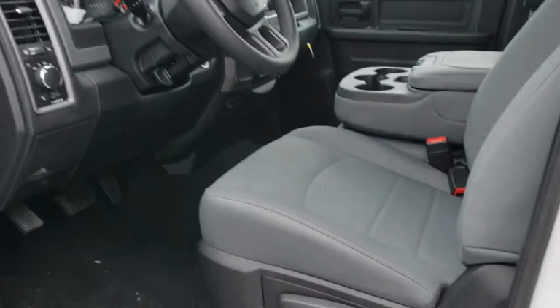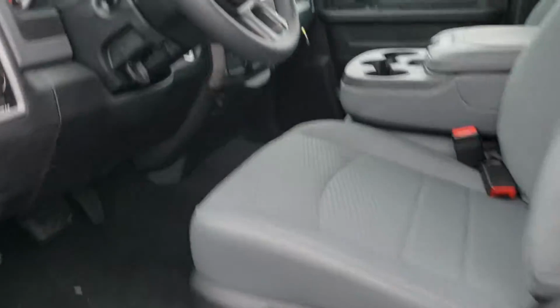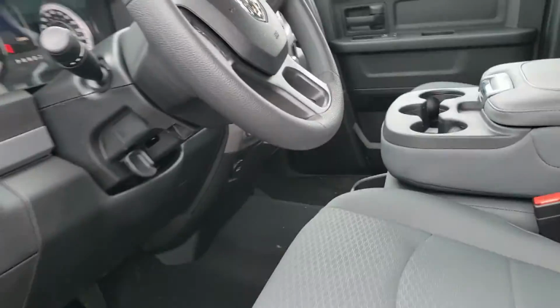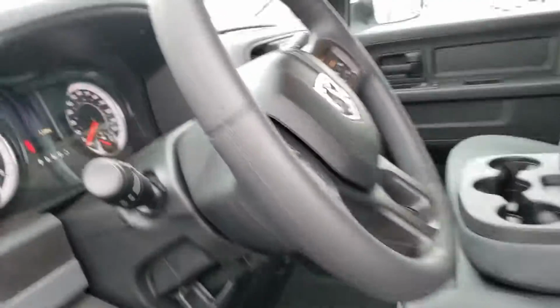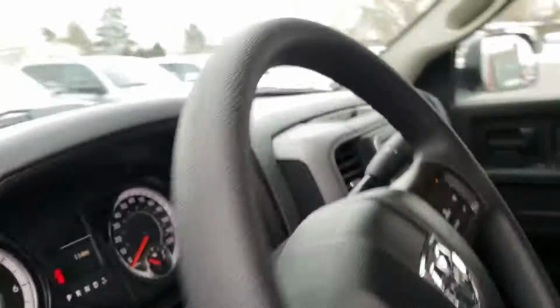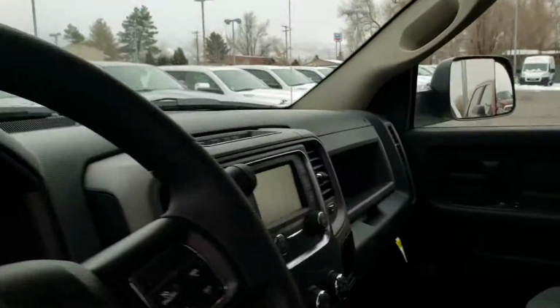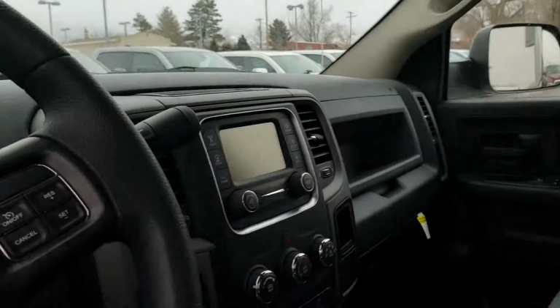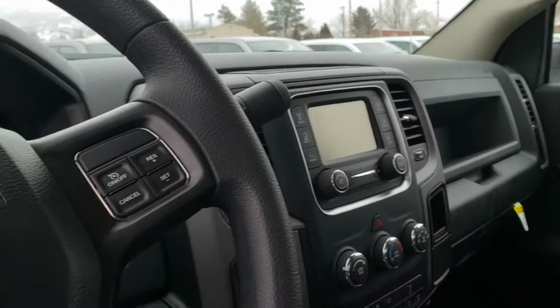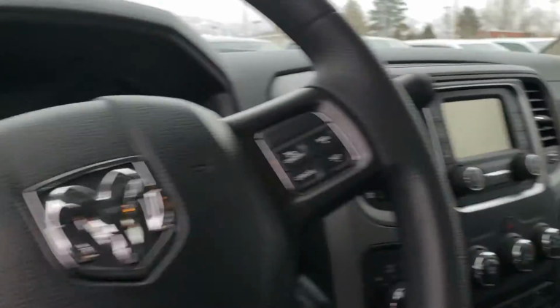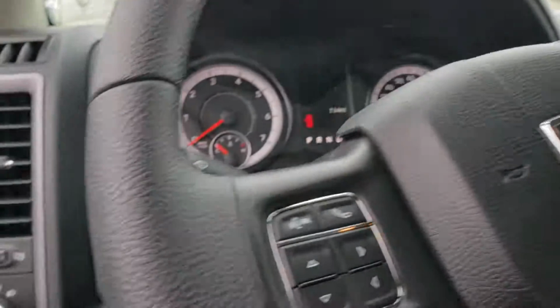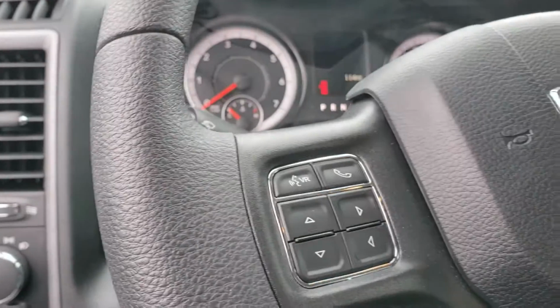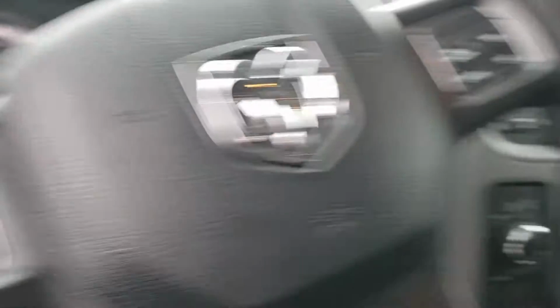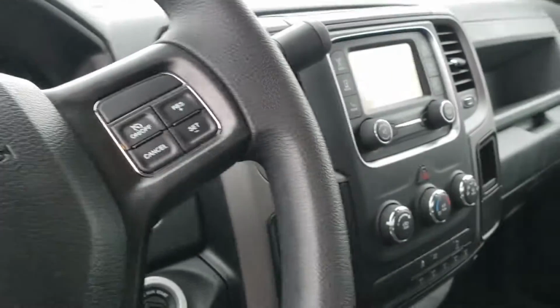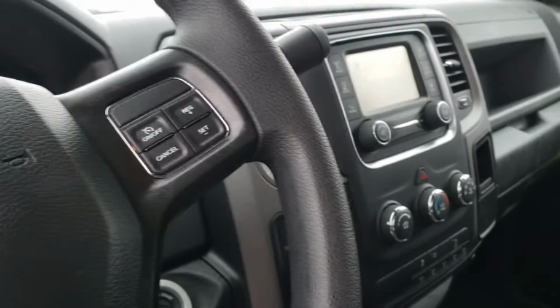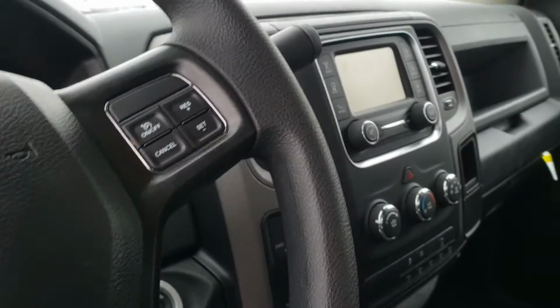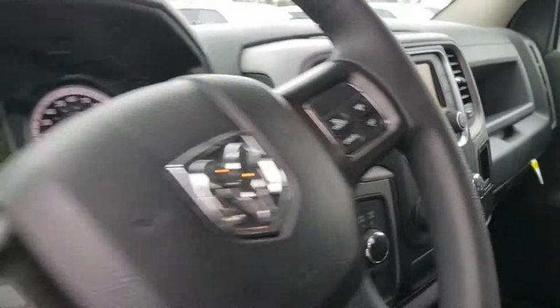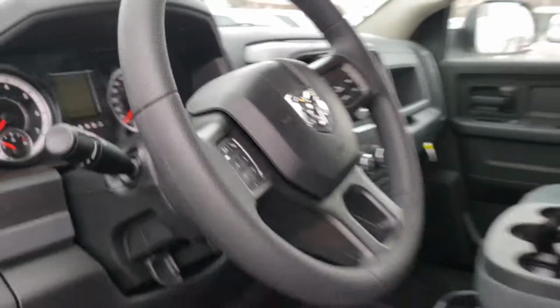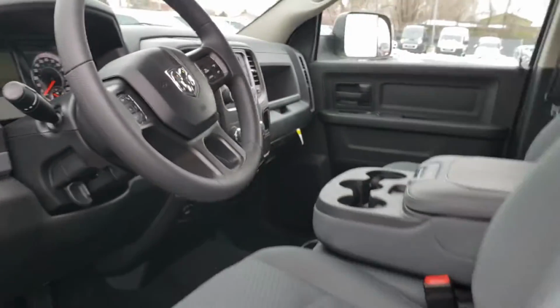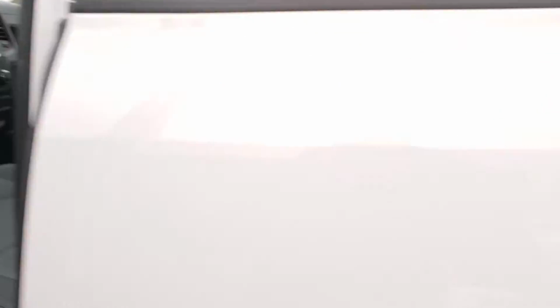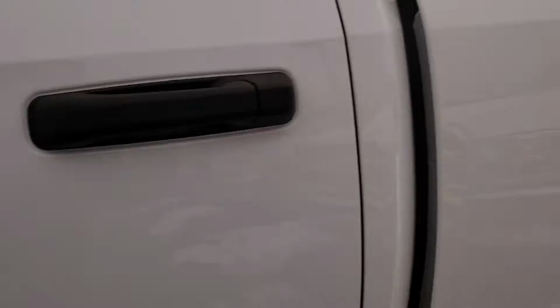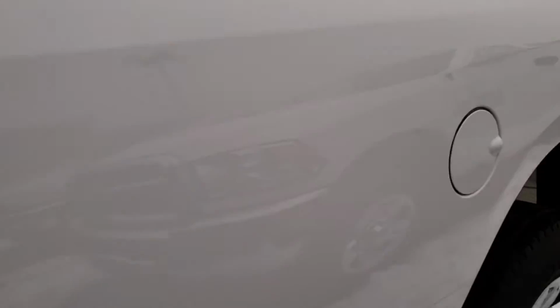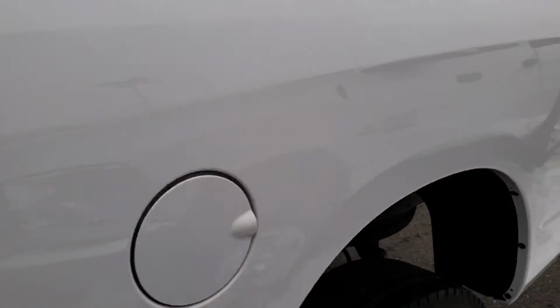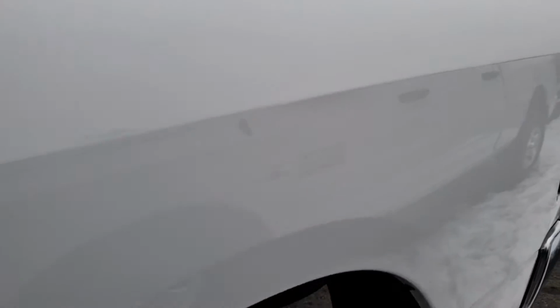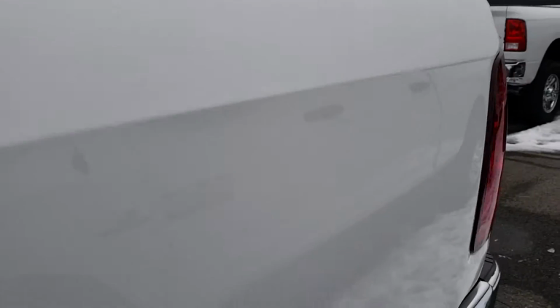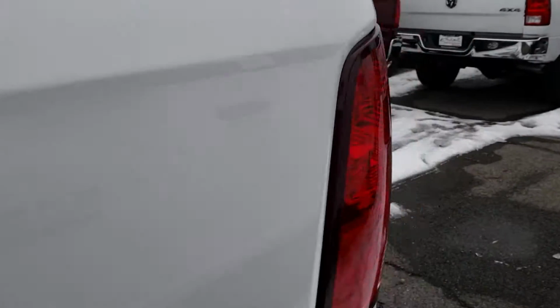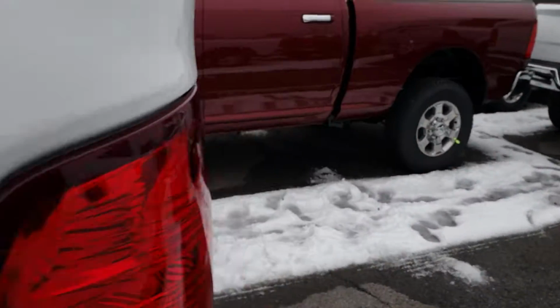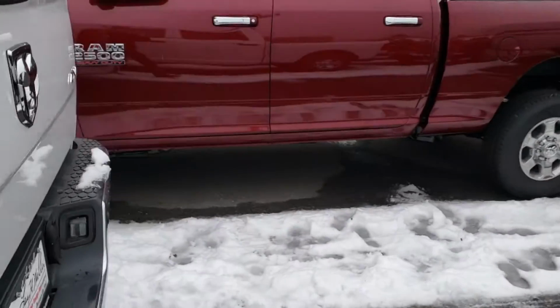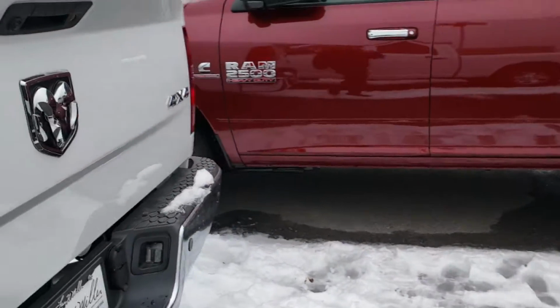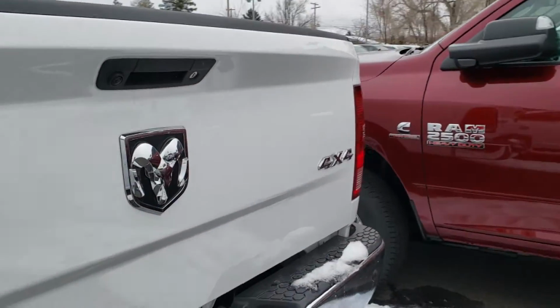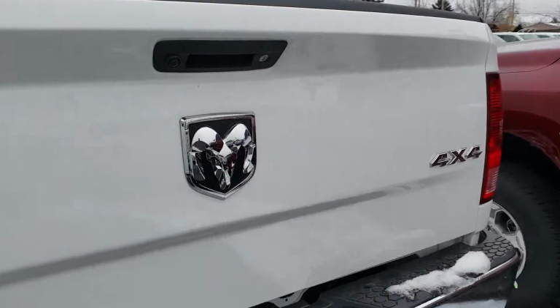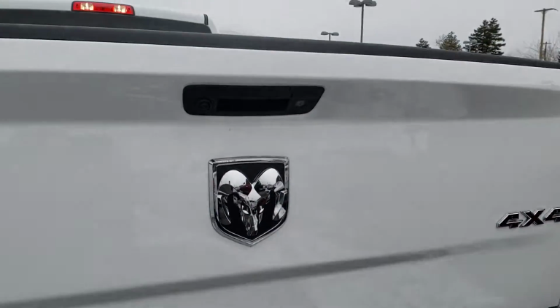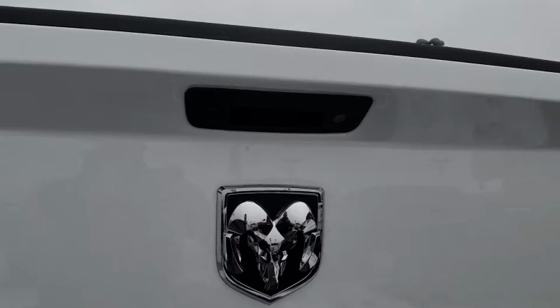Like I said, the truck is here. It is available. This thing is pretty well equipped. It's got the Bluetooth, it's got the upgraded touch screen on it, it's got the backup camera.